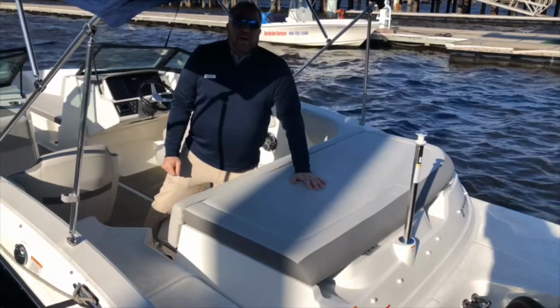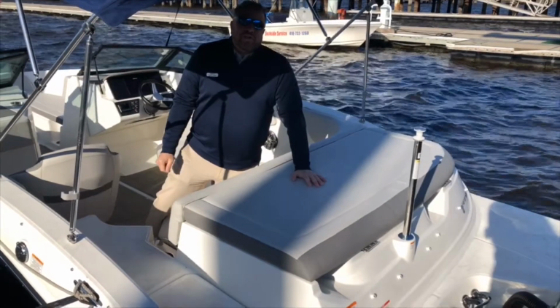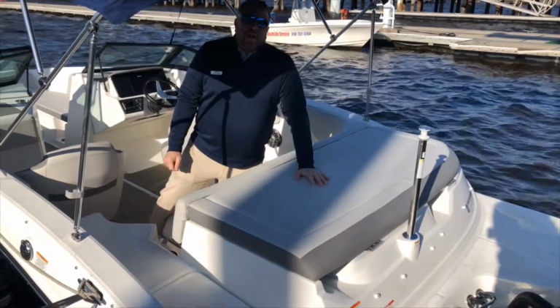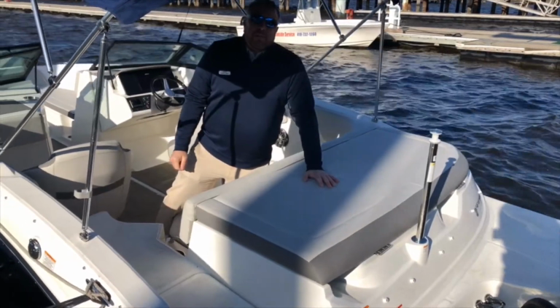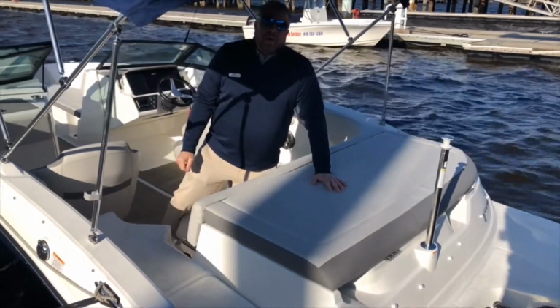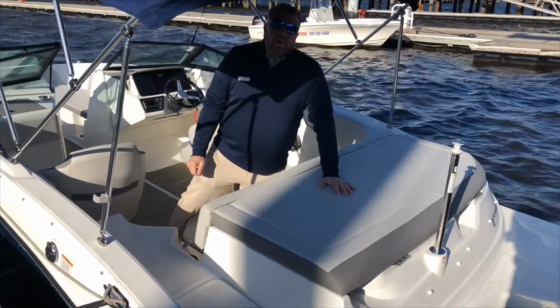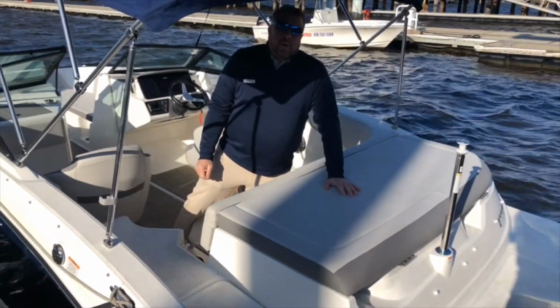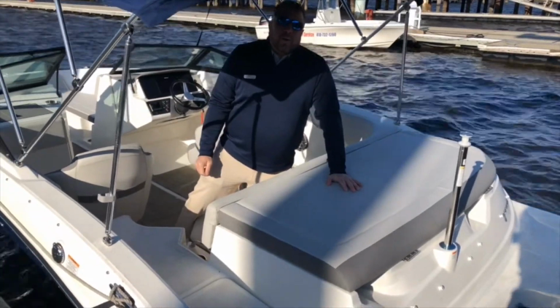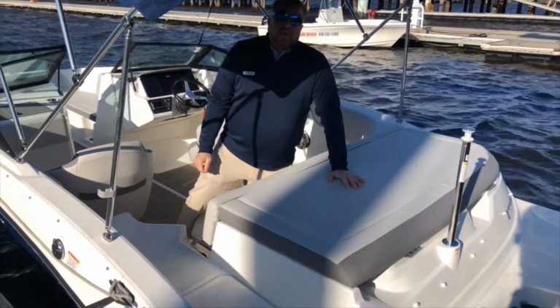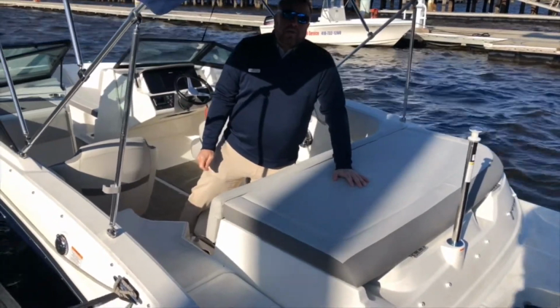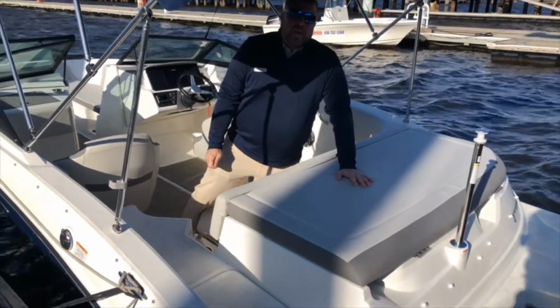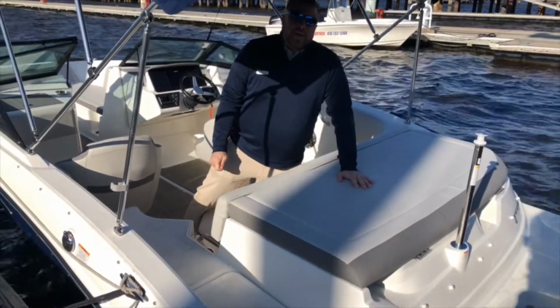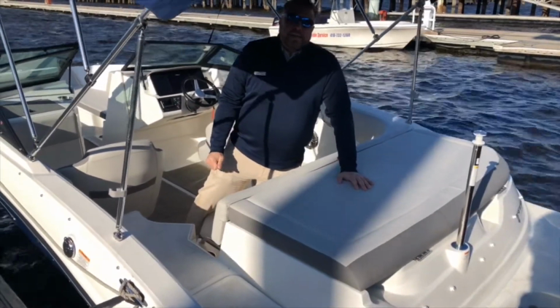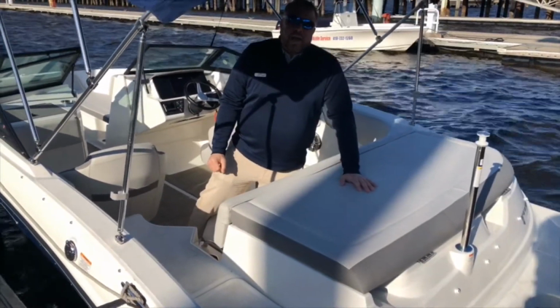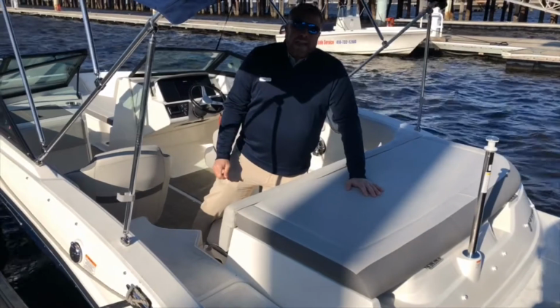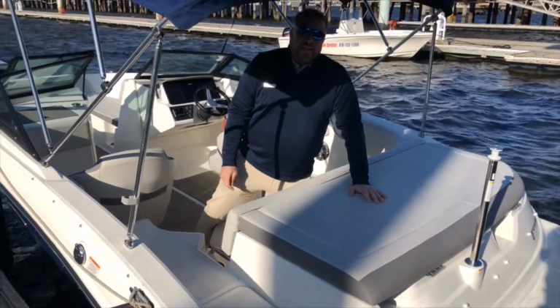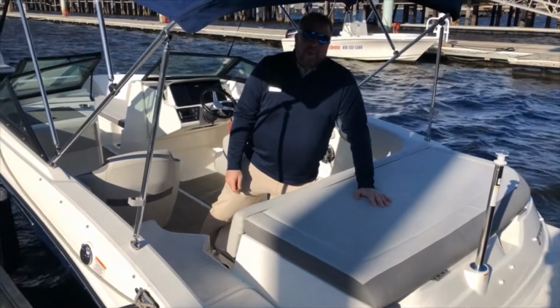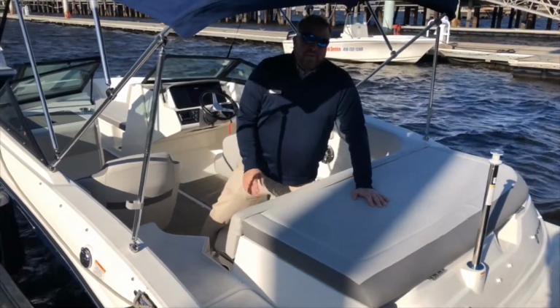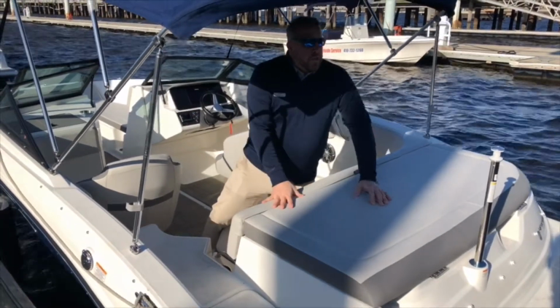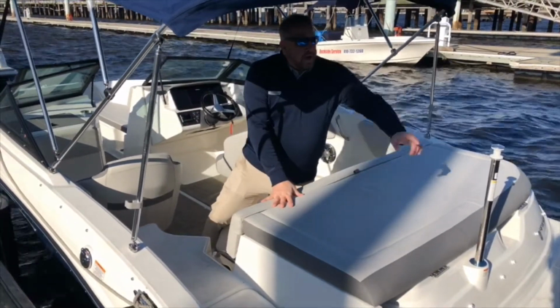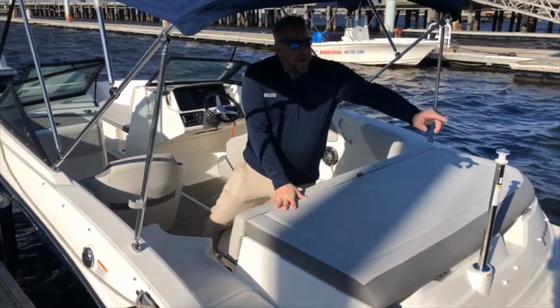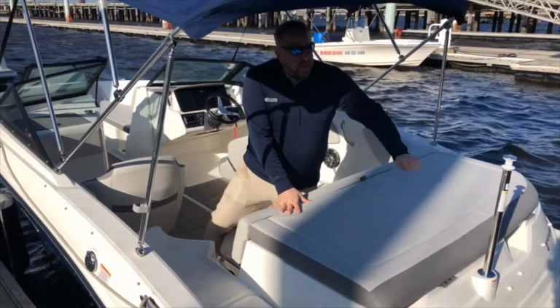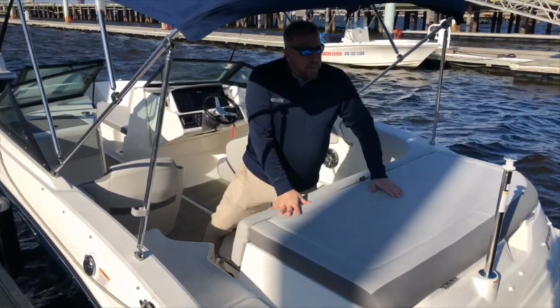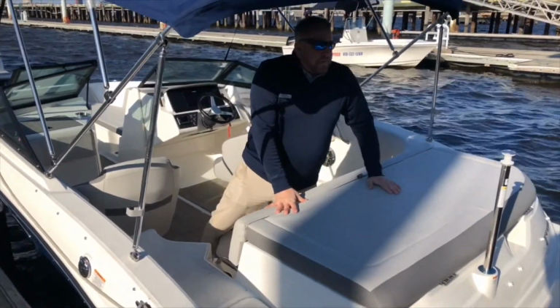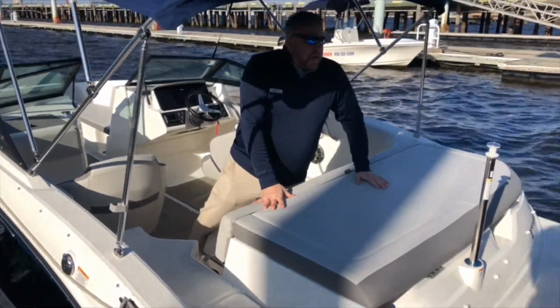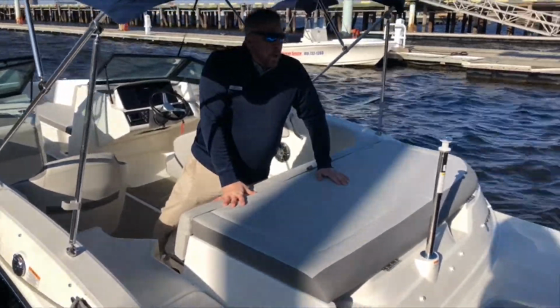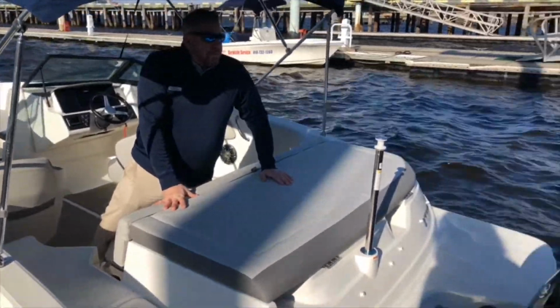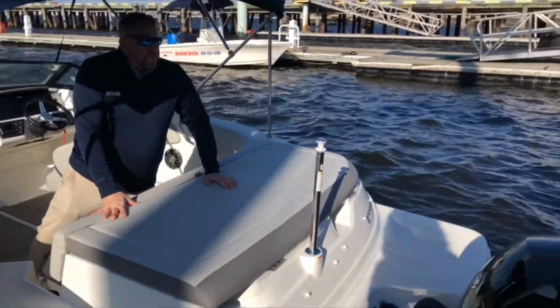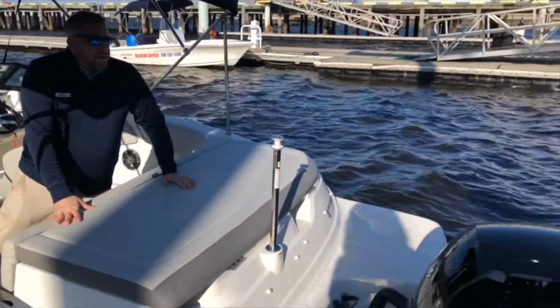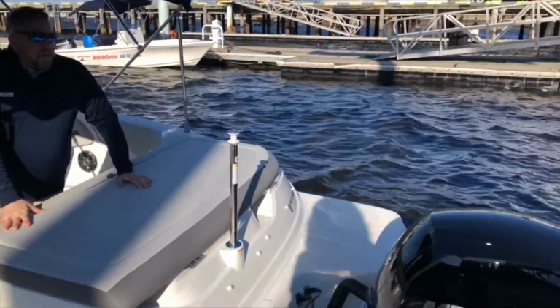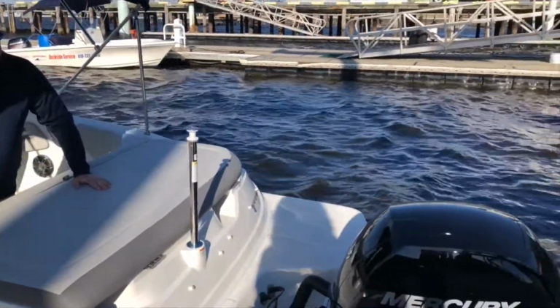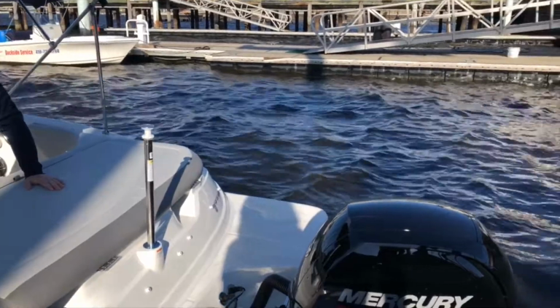Chris Dorn here, Marine Max Baltimore. We're on board the 2020 Sea Ray 19 SPX. We'll start with the transom. We have a 150 Mercury to propel the boat.